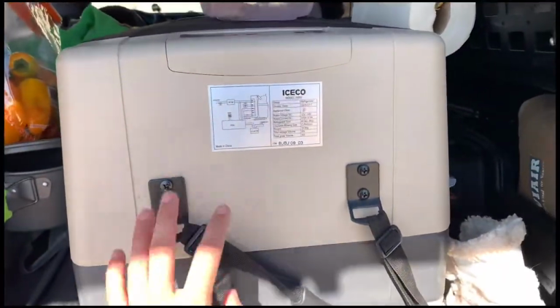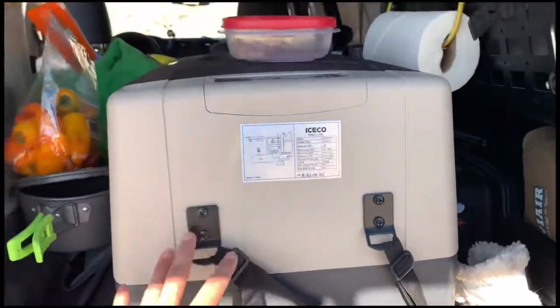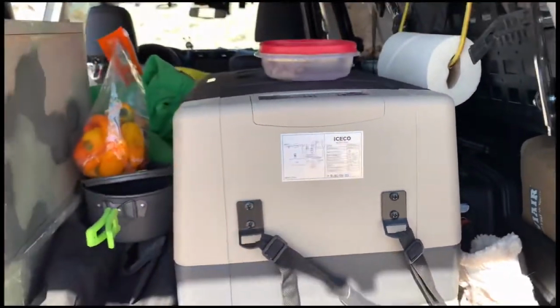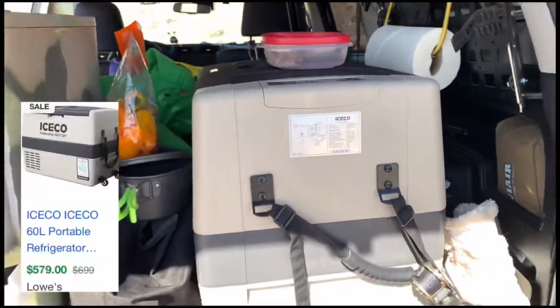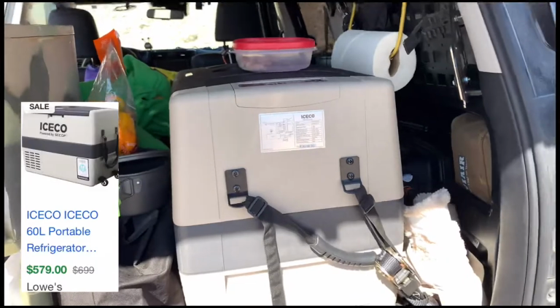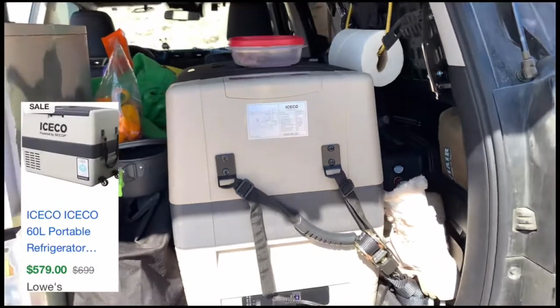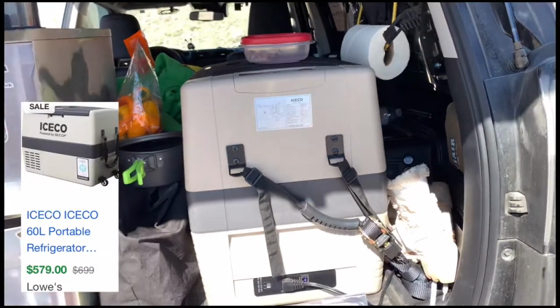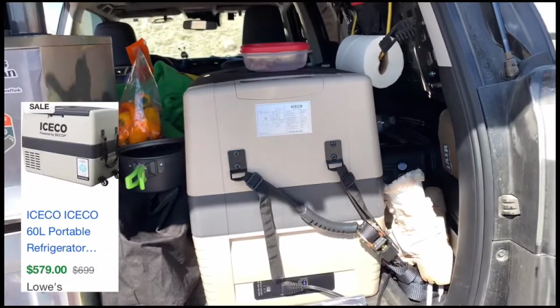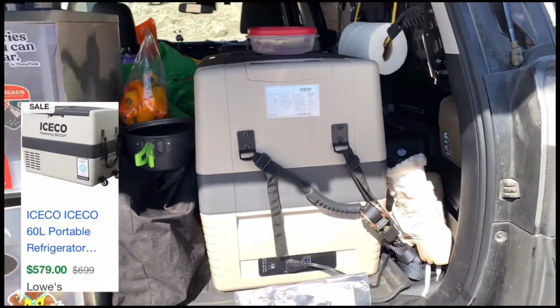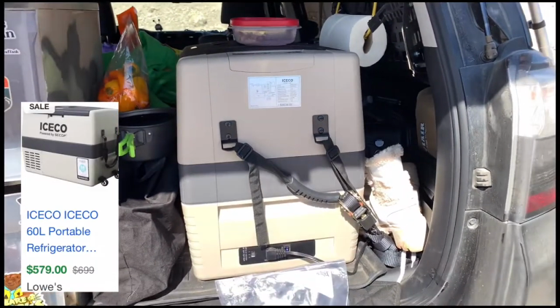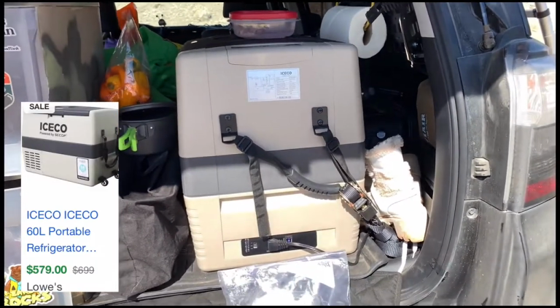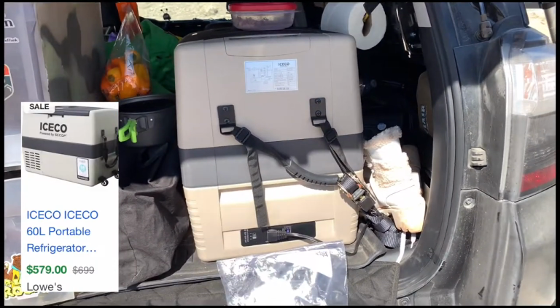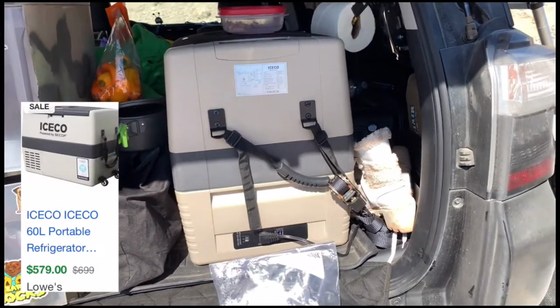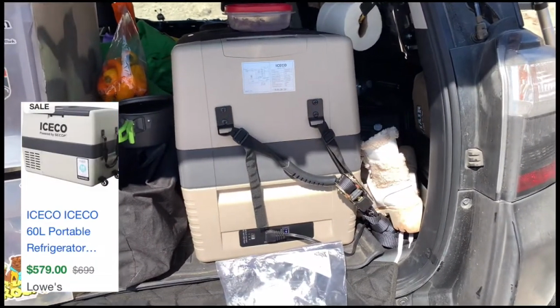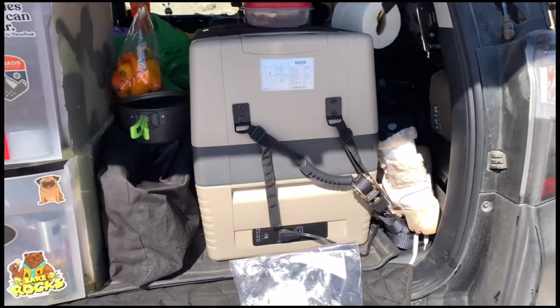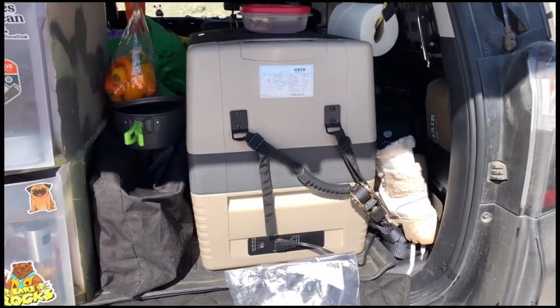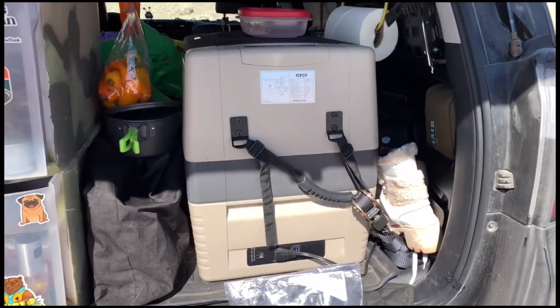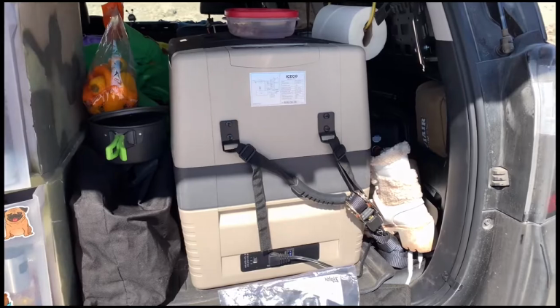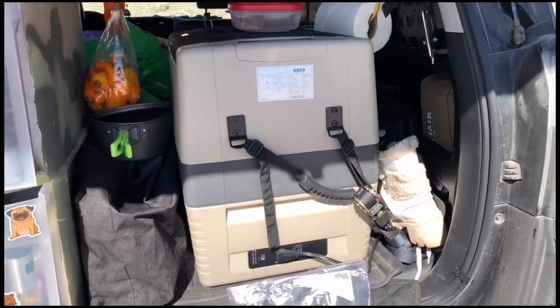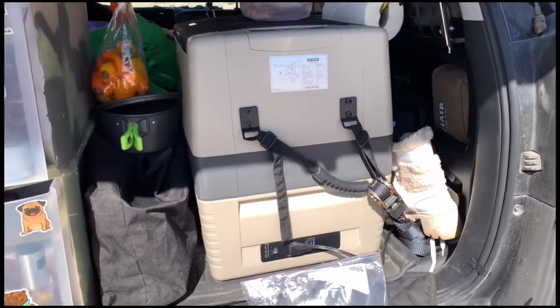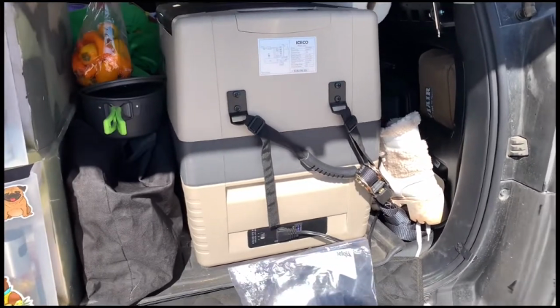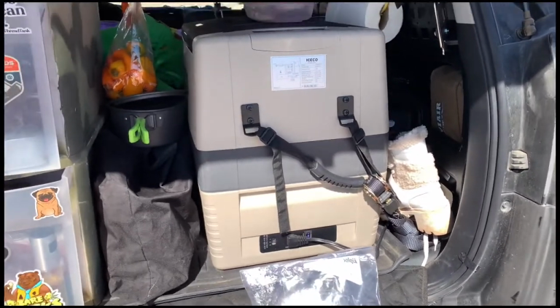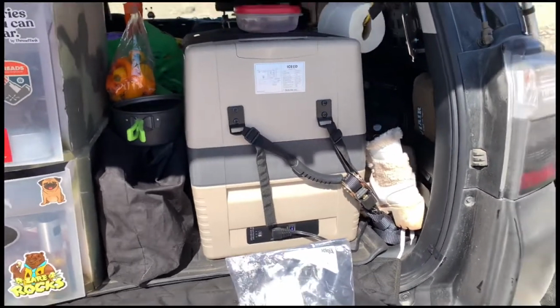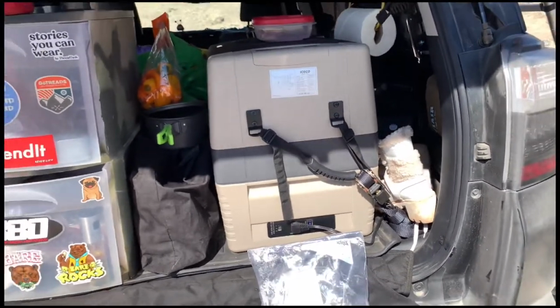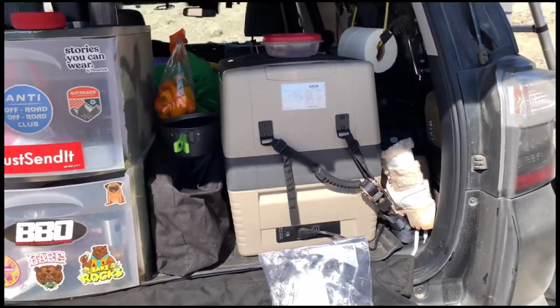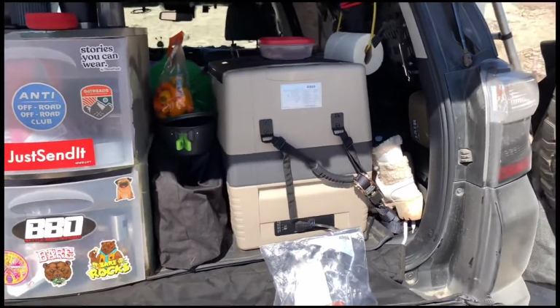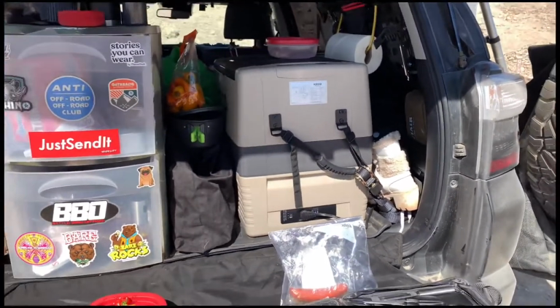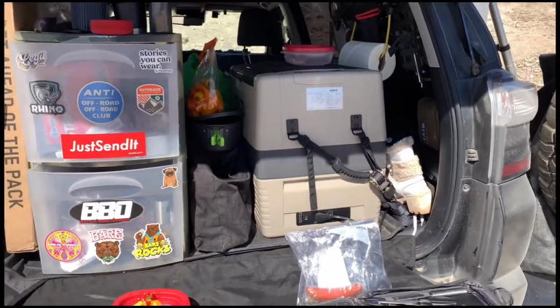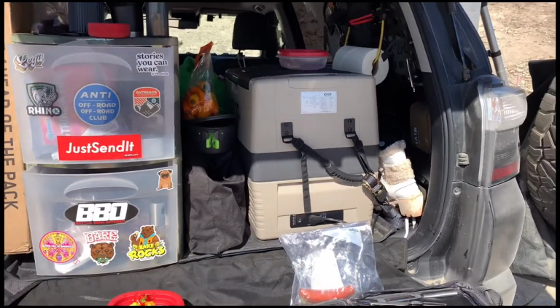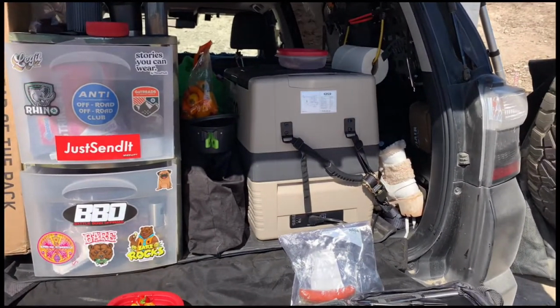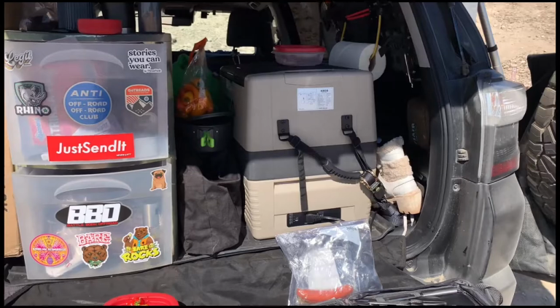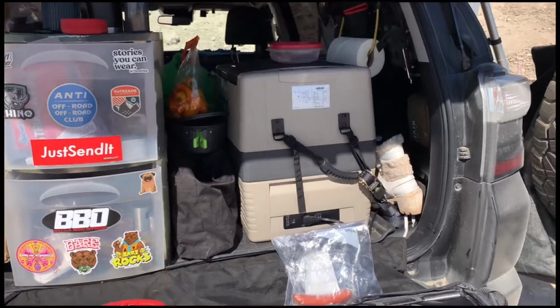First off, I have an Icicle 60-liter fridge. I still need to build a drawer system for it, but it currently runs great and it keeps all my produce nice and cold so that I can actually cook nice food instead of just having canned goods.